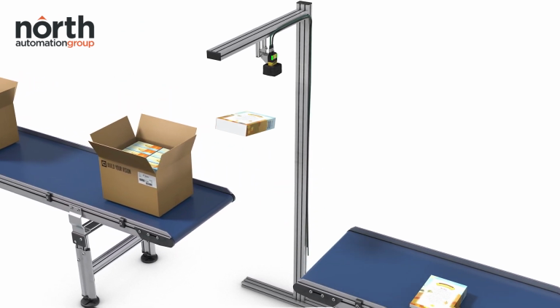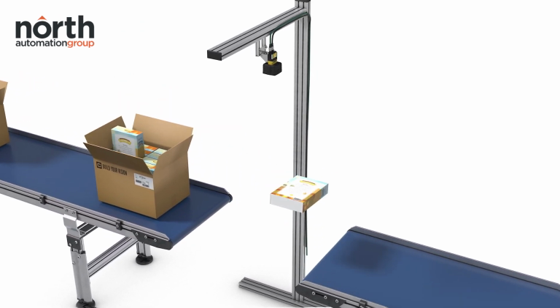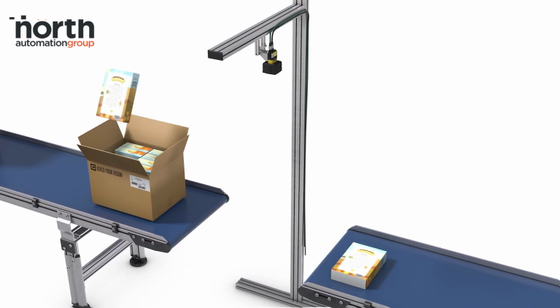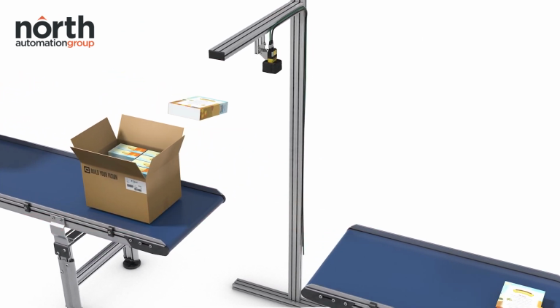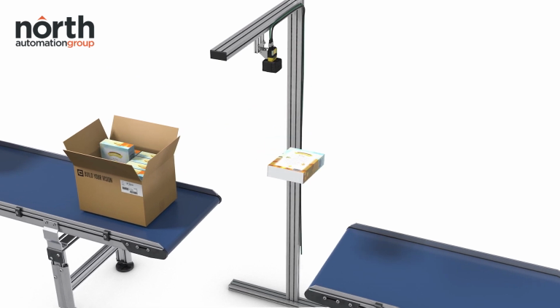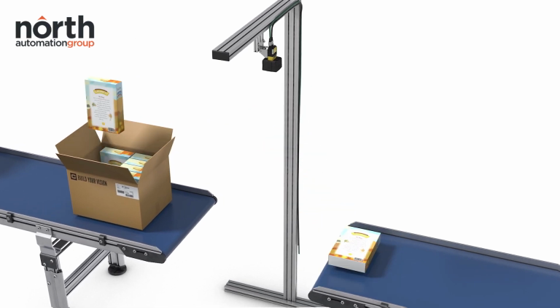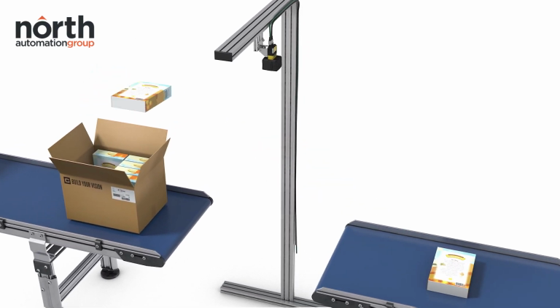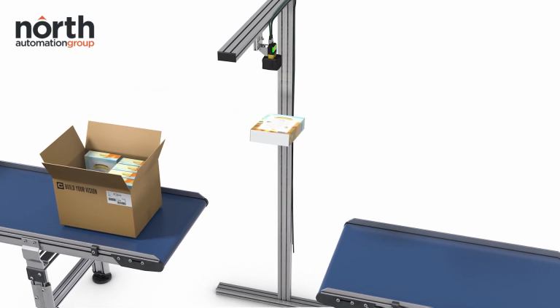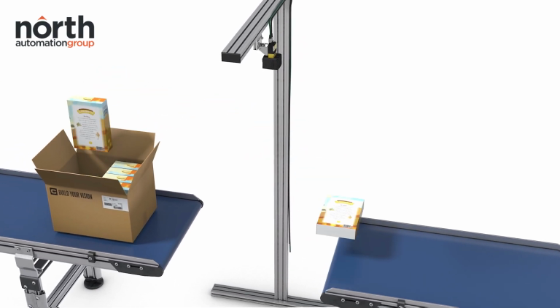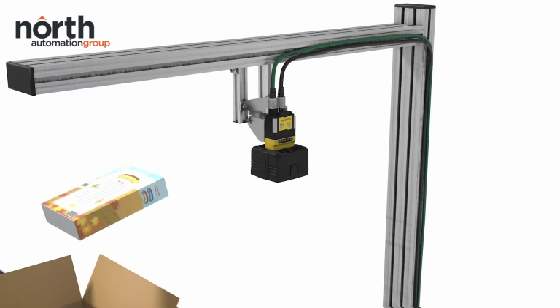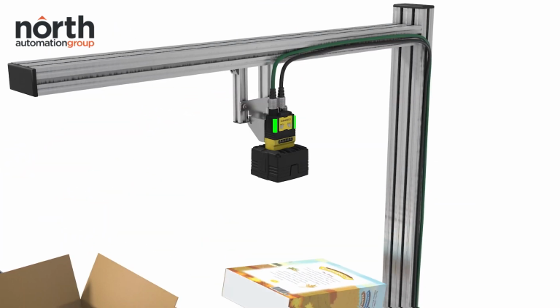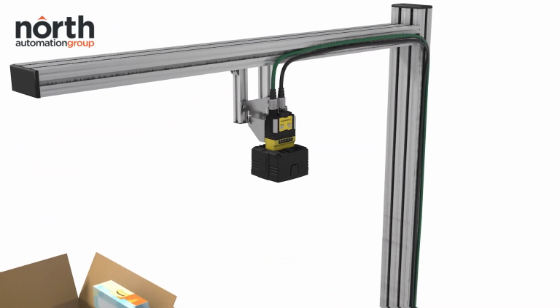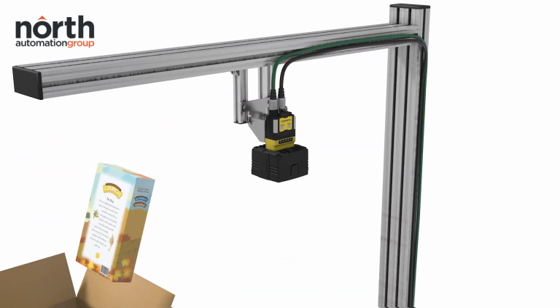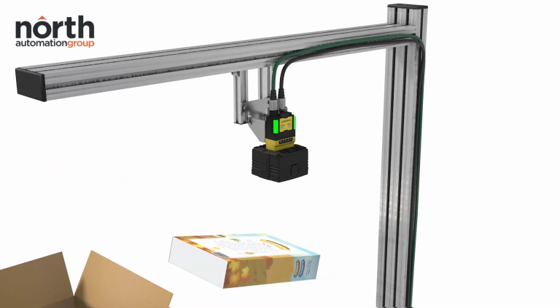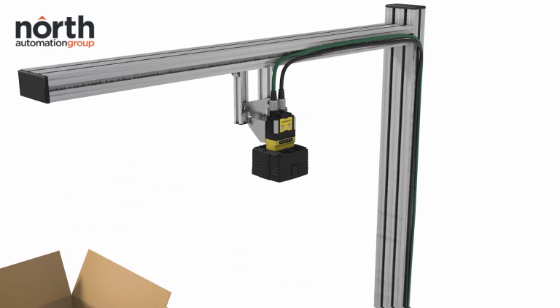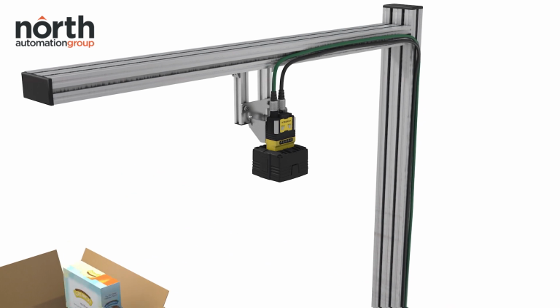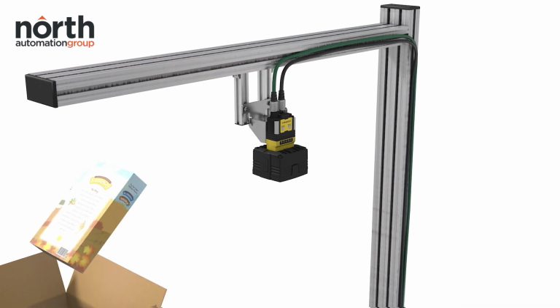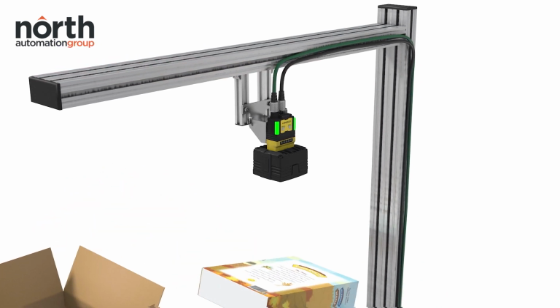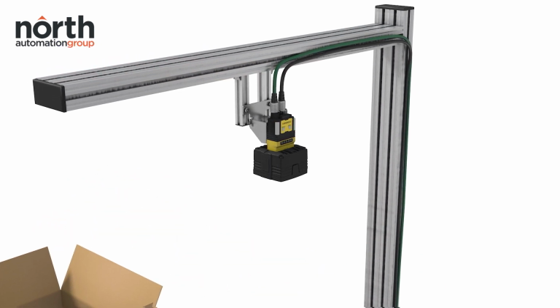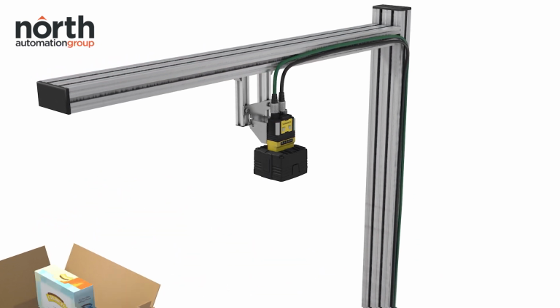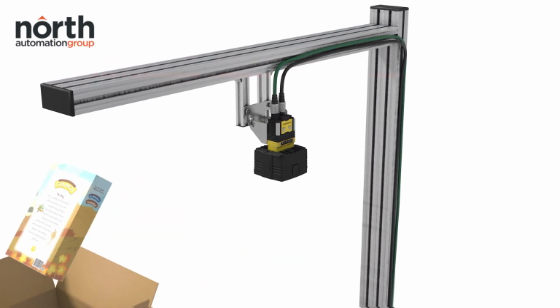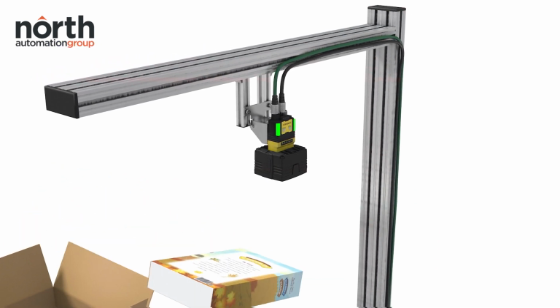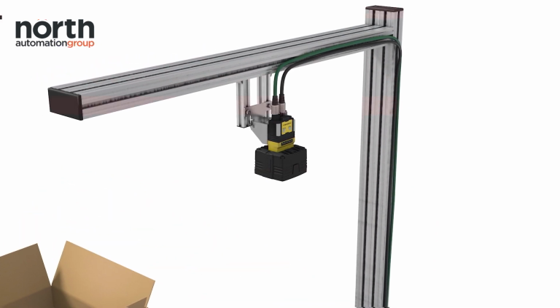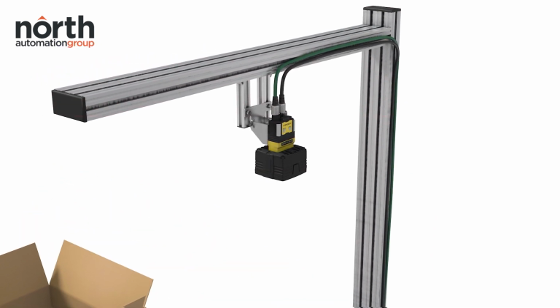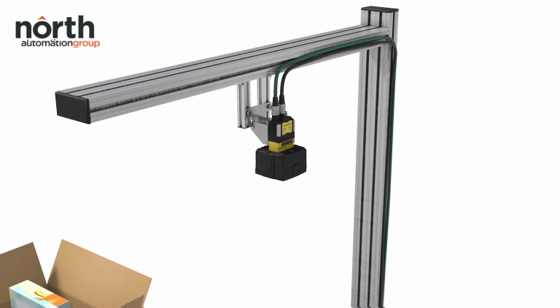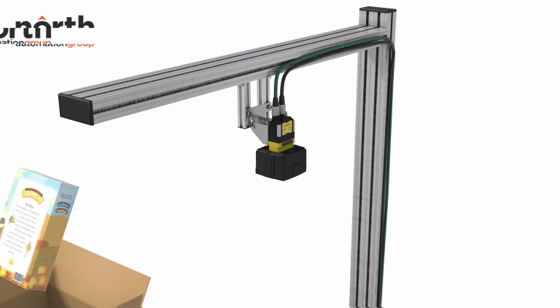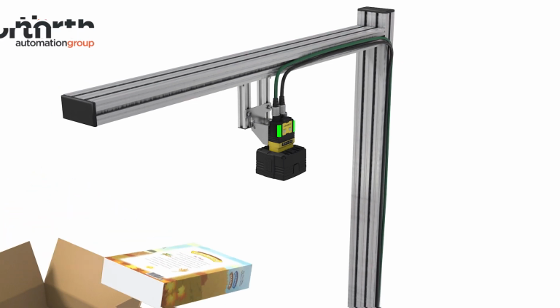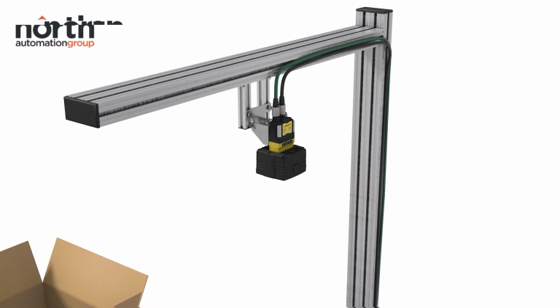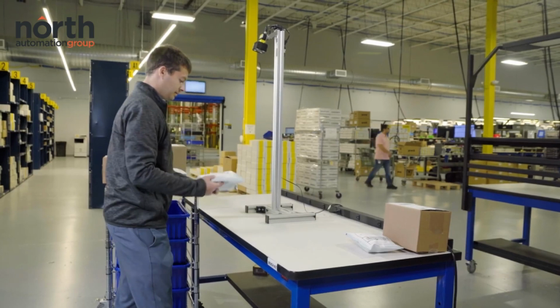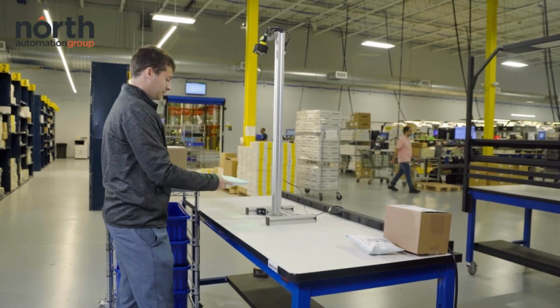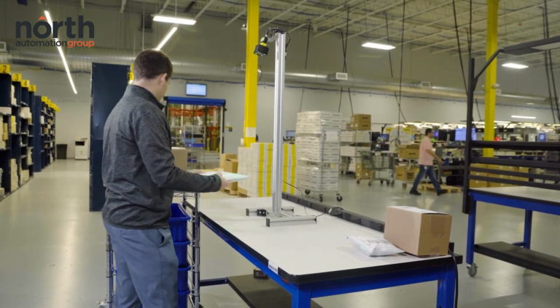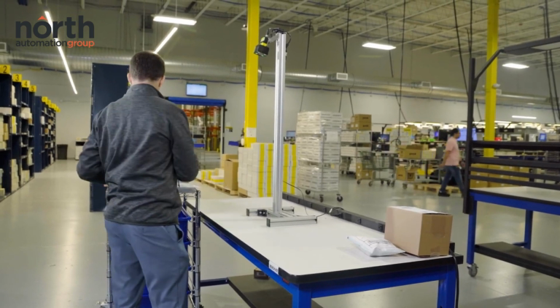Fixed mount presentation barcode scanners, also known as hands-free barcode scanners, streamline this action, removing the need for operators to pick up a scanner to scan a barcode, allowing more barcodes to be read per hour due to the improved efficiency of the process.